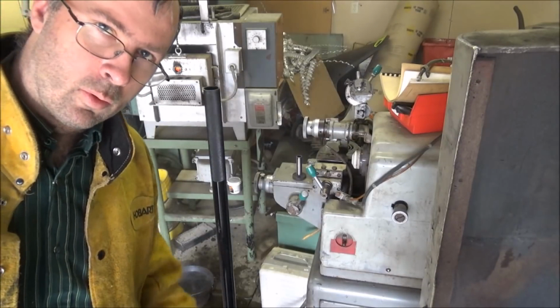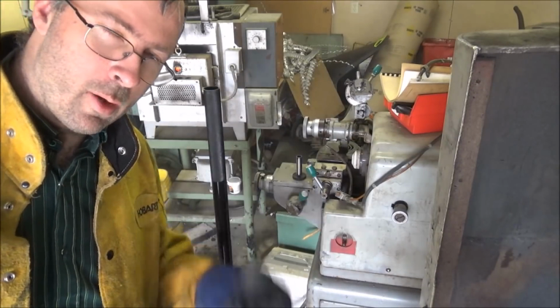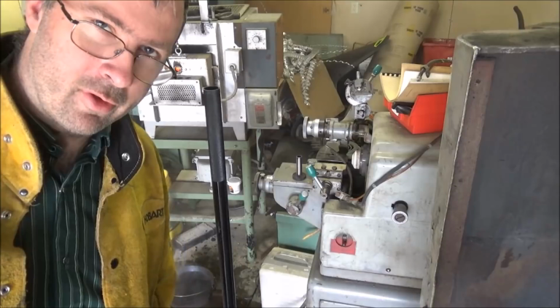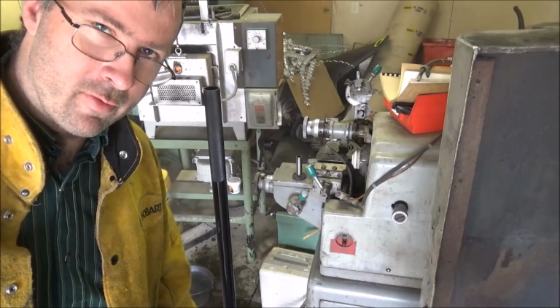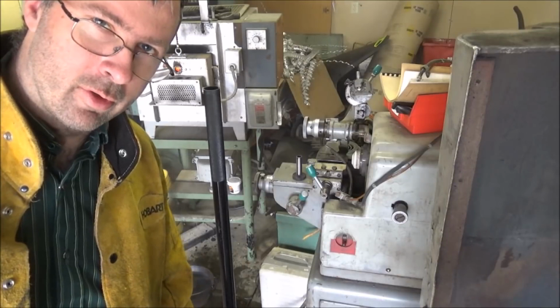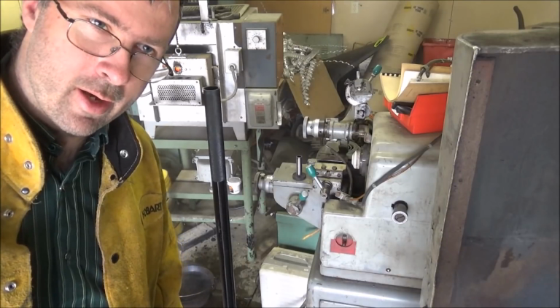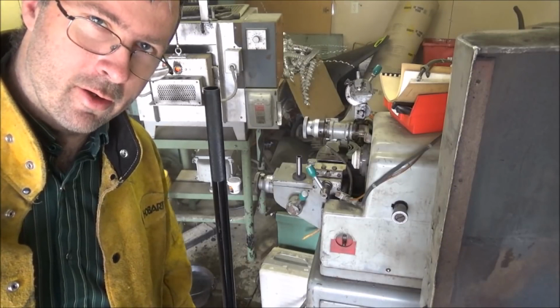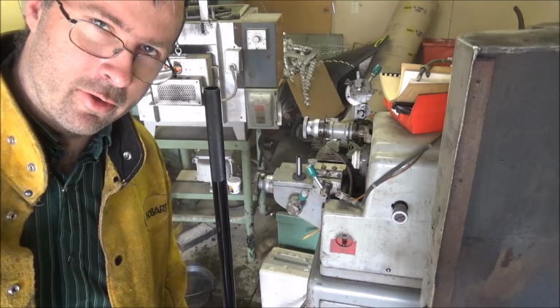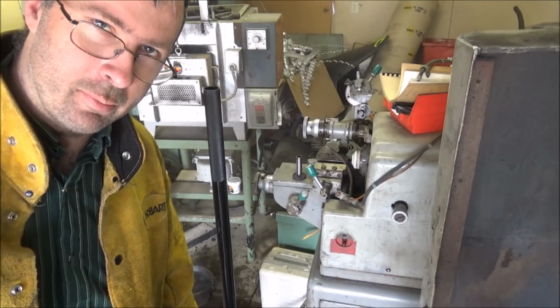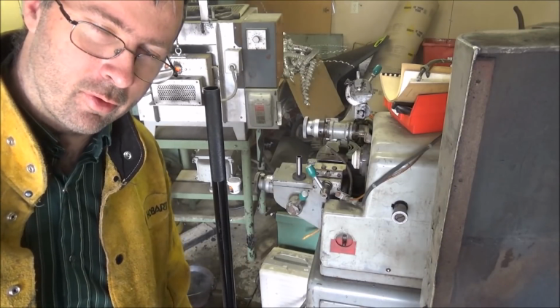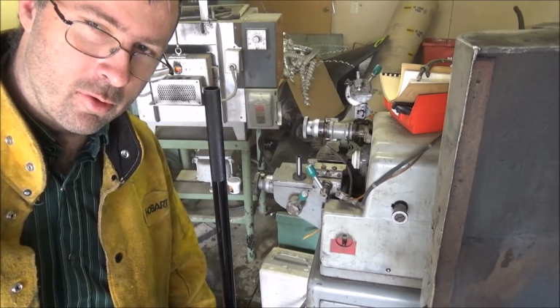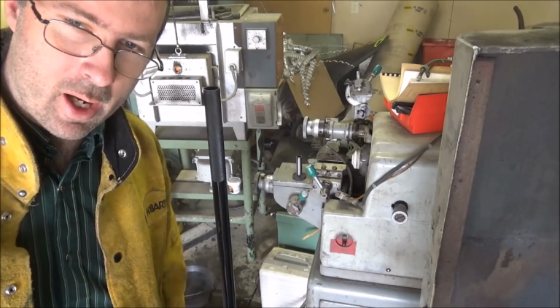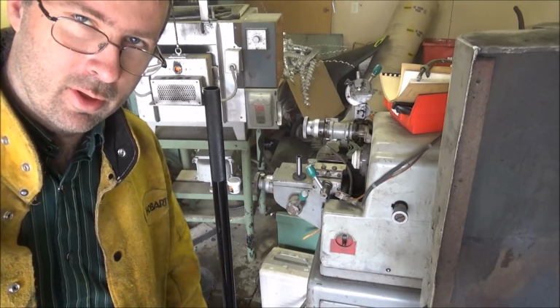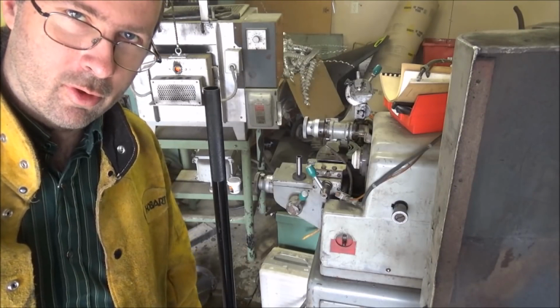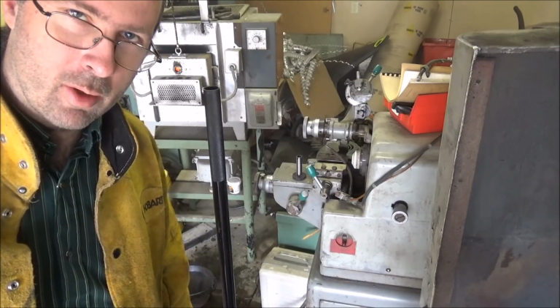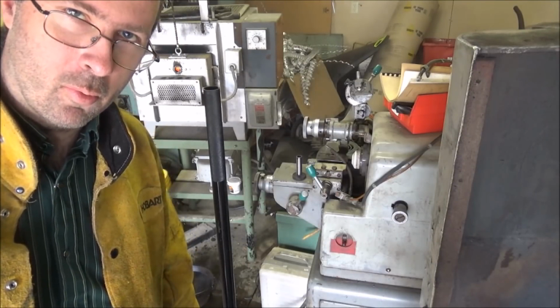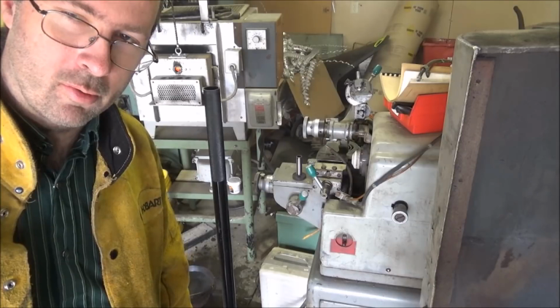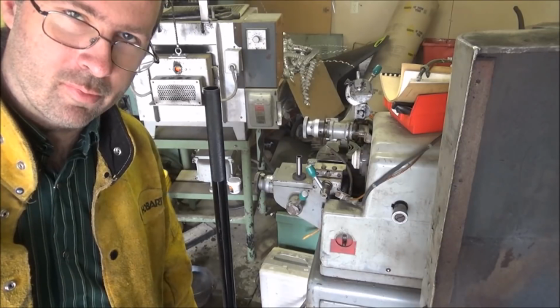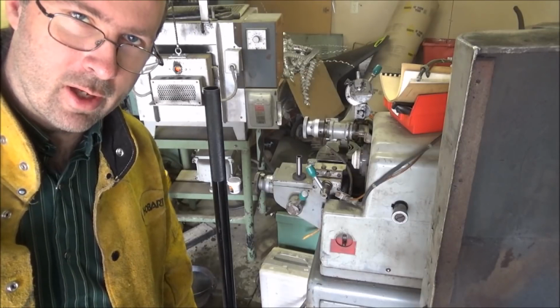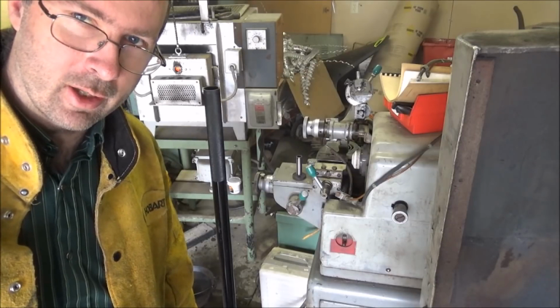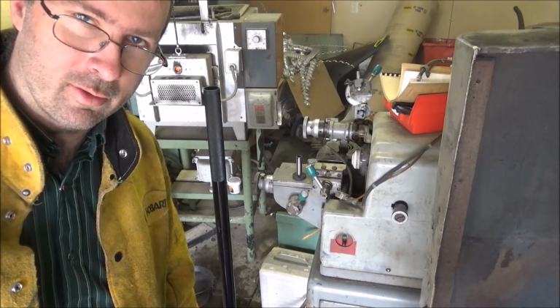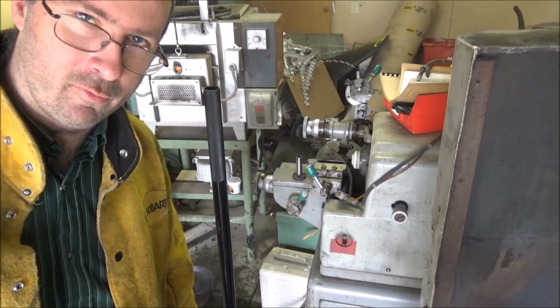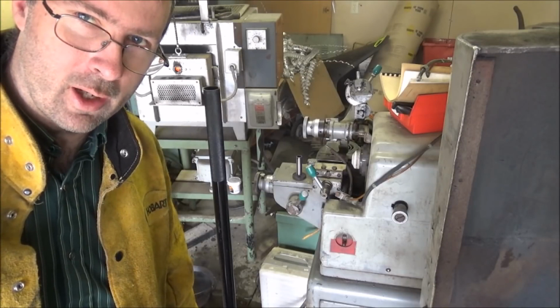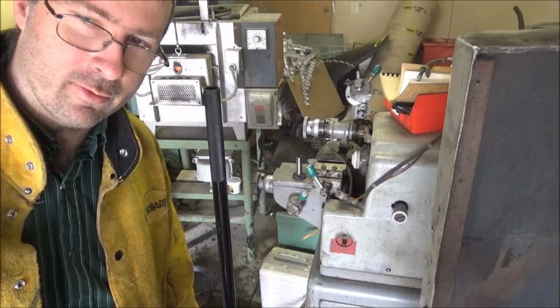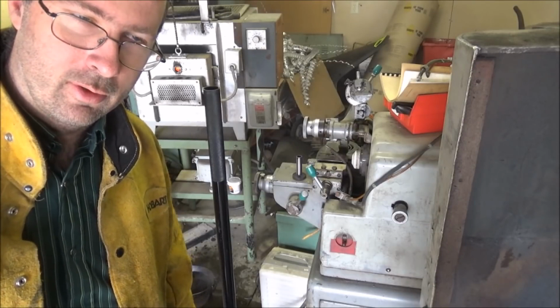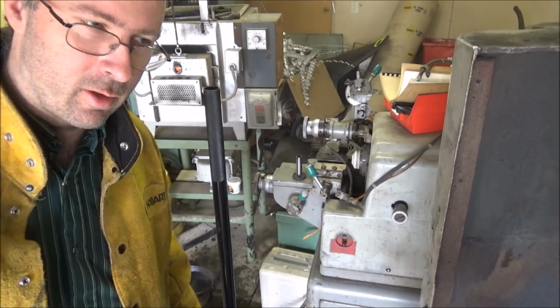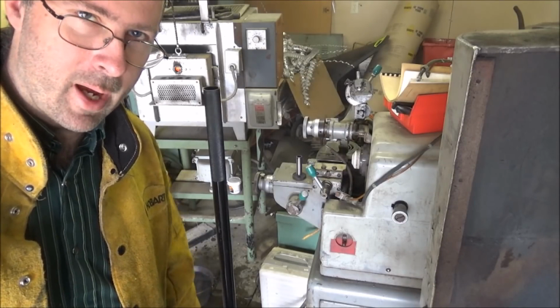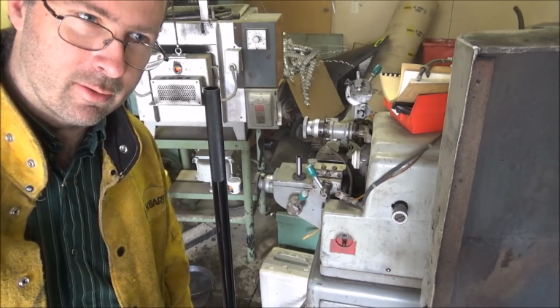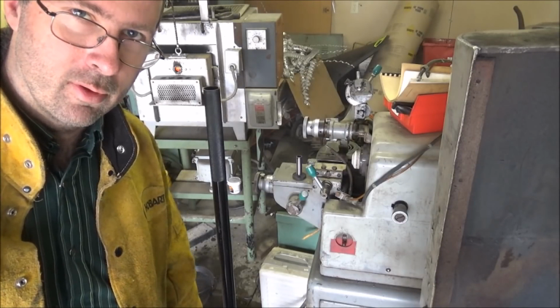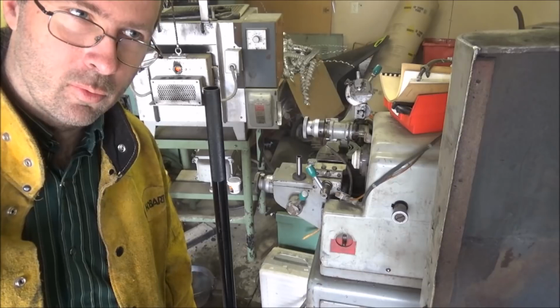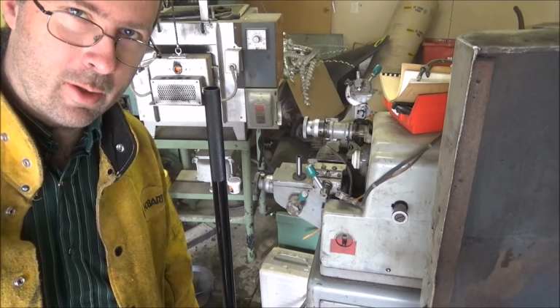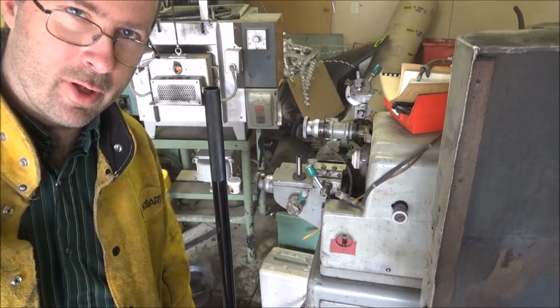I've got to wait for this oven to cool down to 900 to do the tempering, so that's going to be a while. I'm going to go work on putting some insulation in for a while, and I'll come back and we'll temper these things.